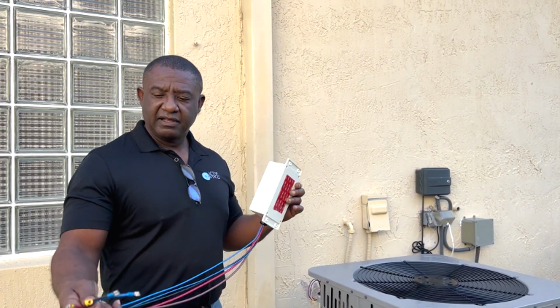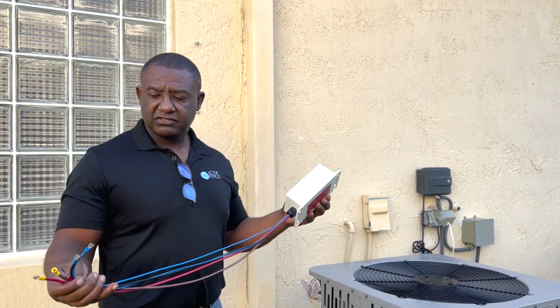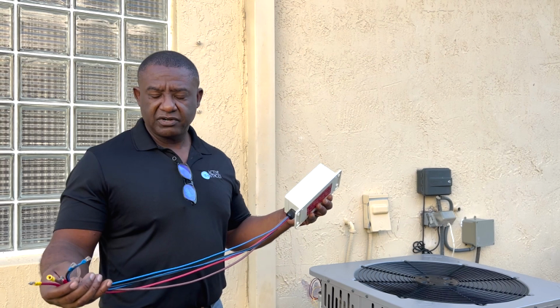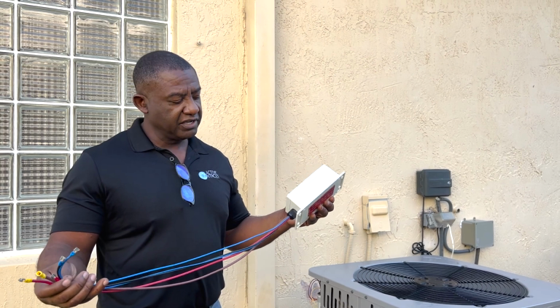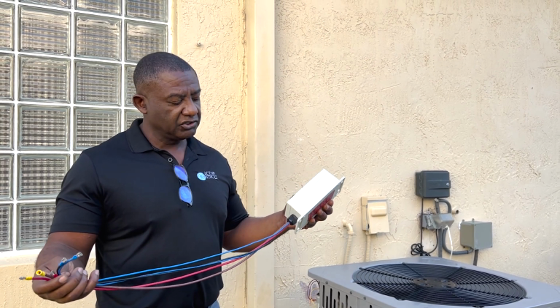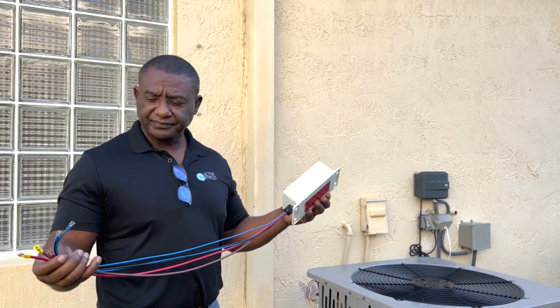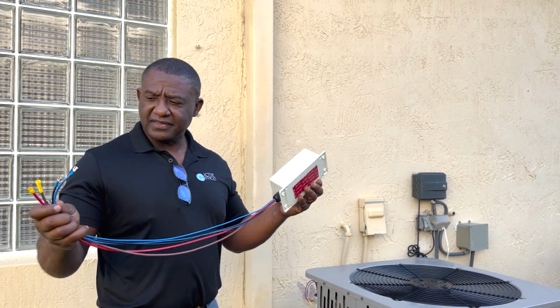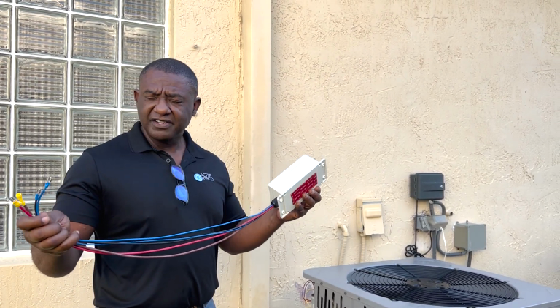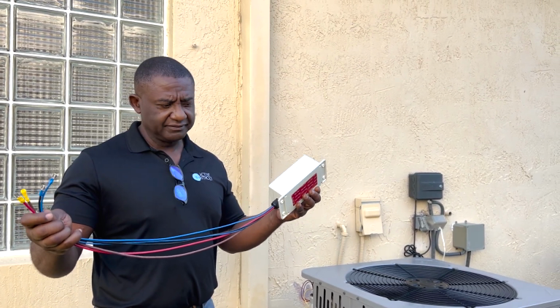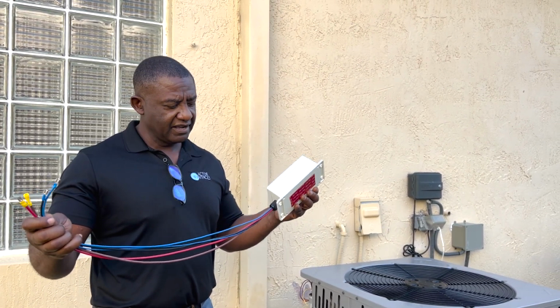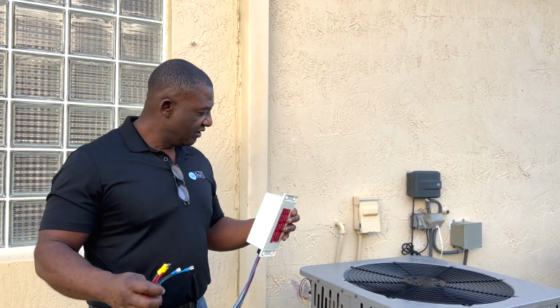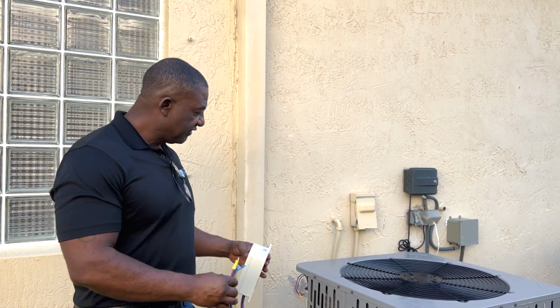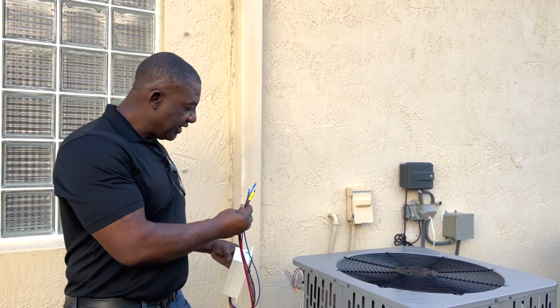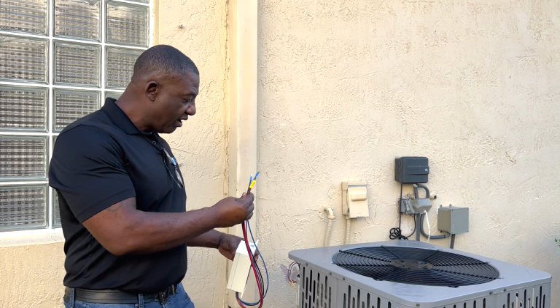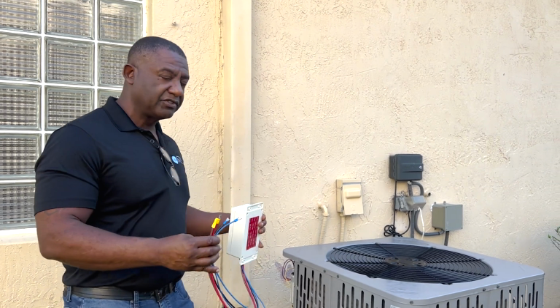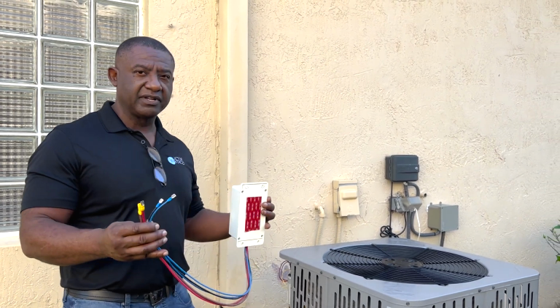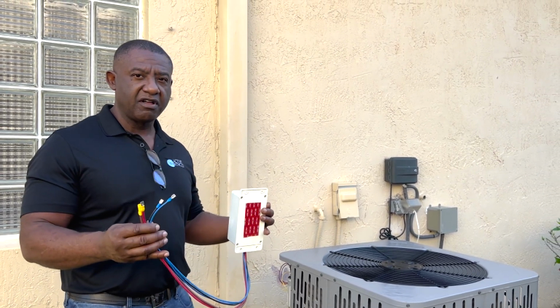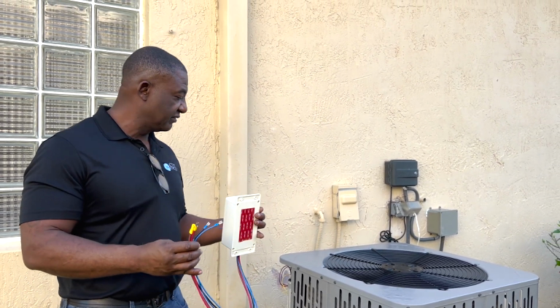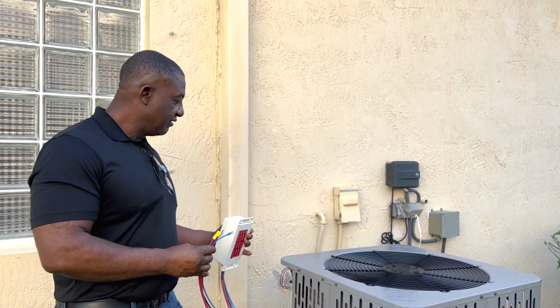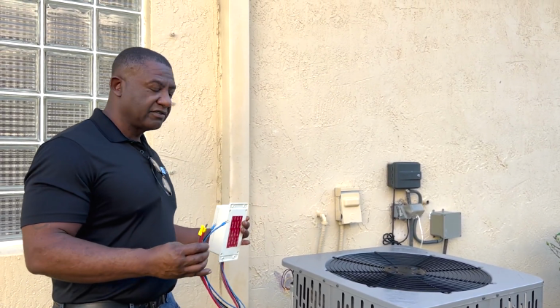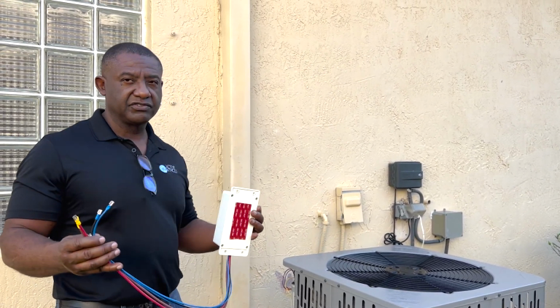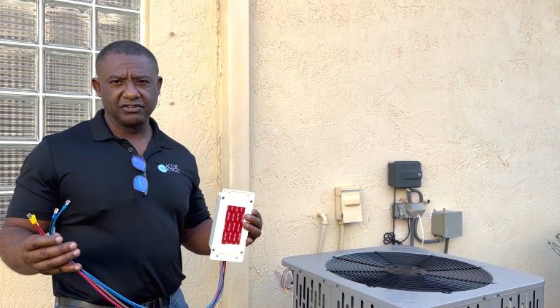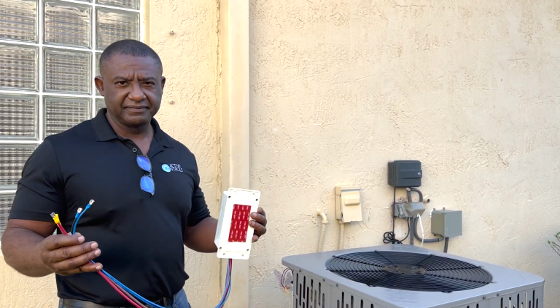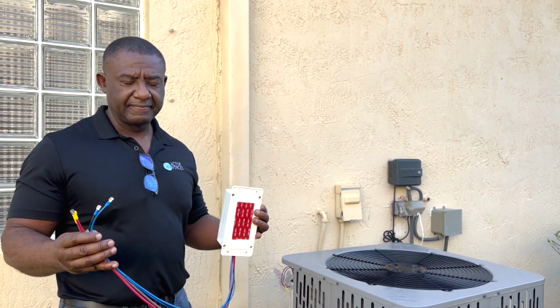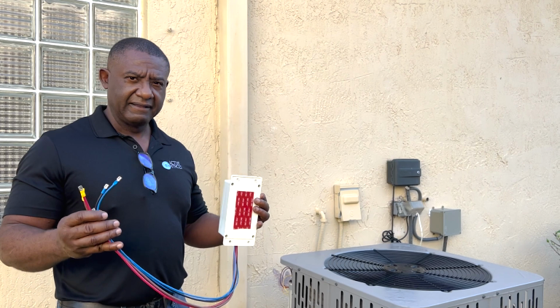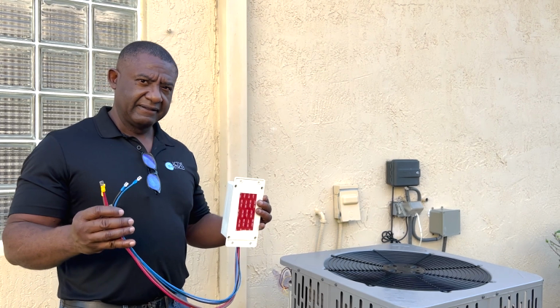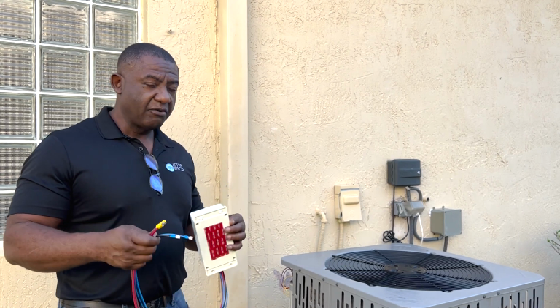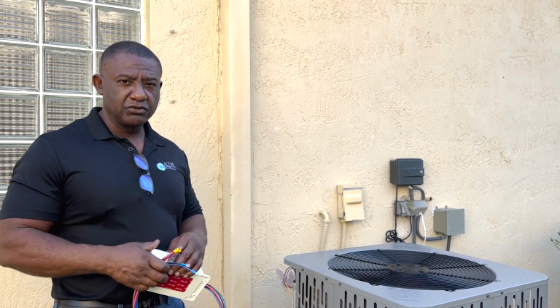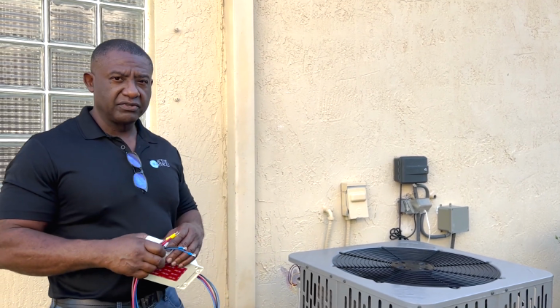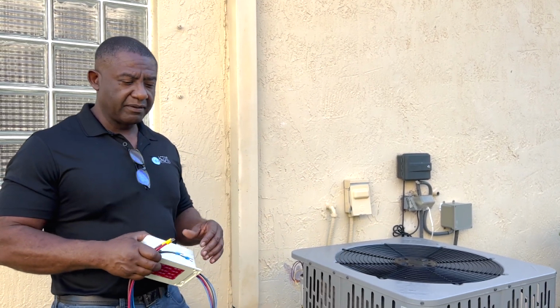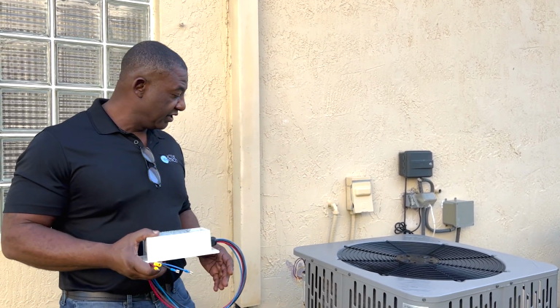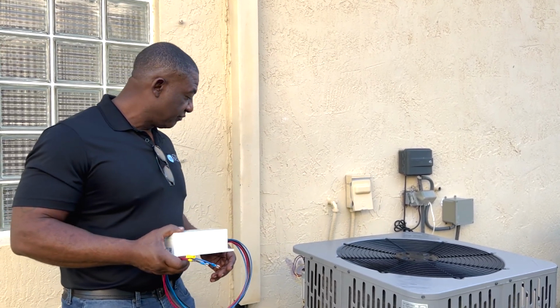This comes with a 30-inch harness, which gives plenty of wire to be able to install this in various locations in the unit. Now we're going to do the pre-measurement.